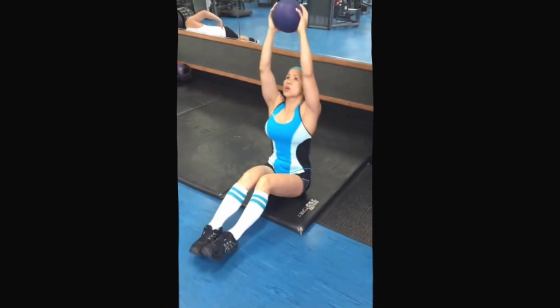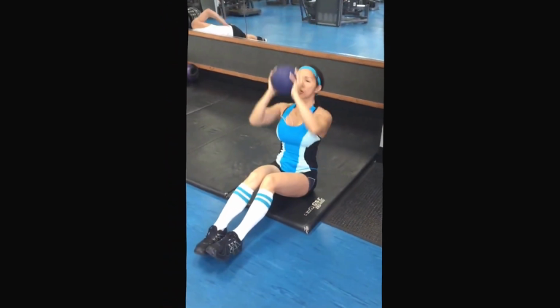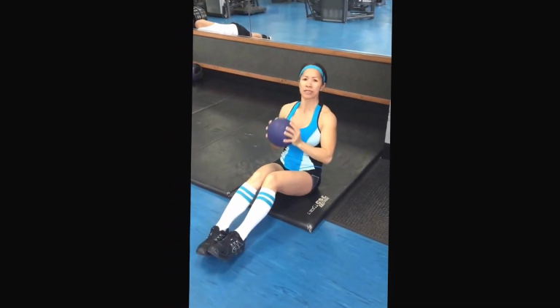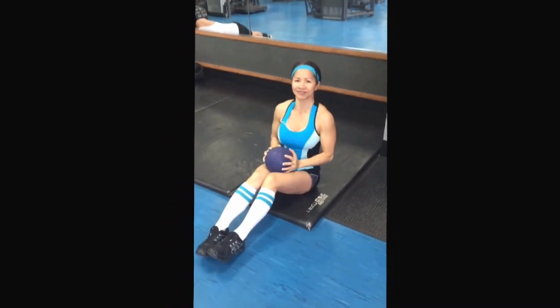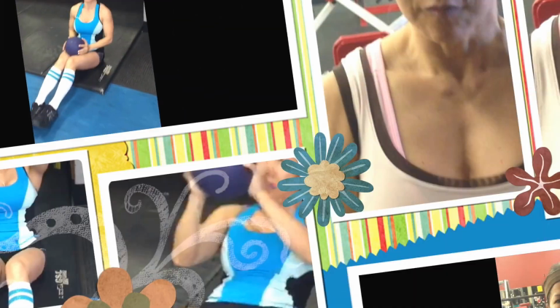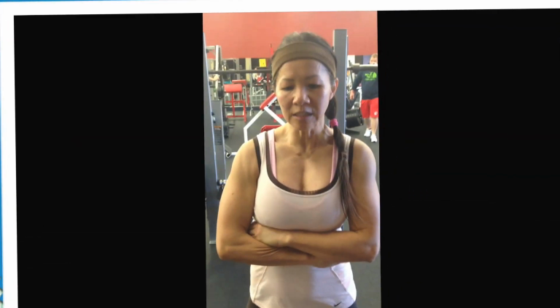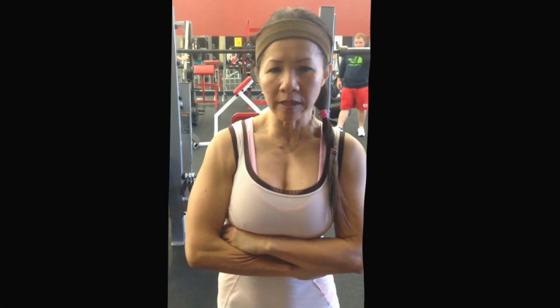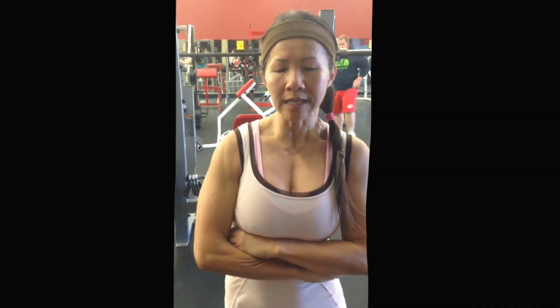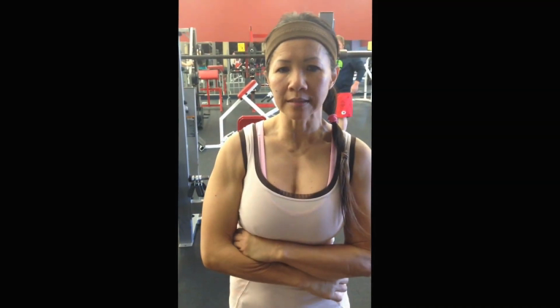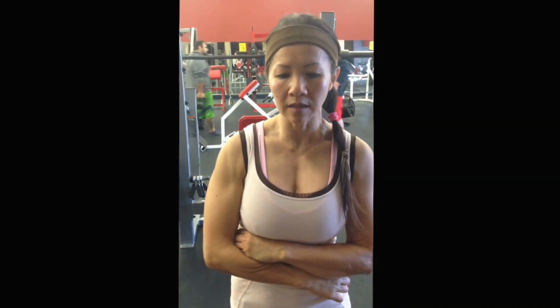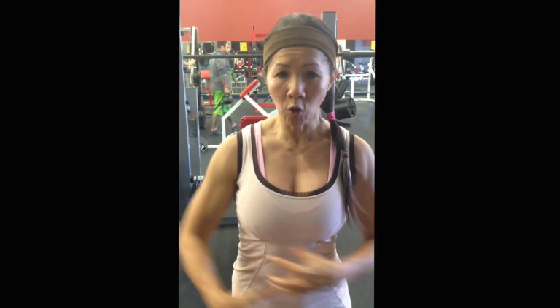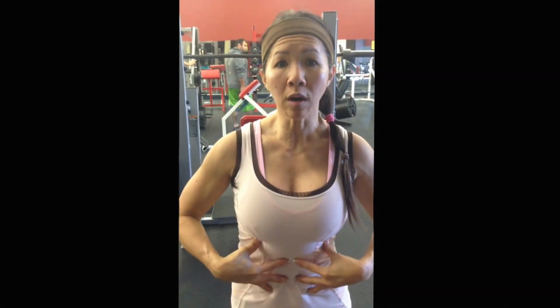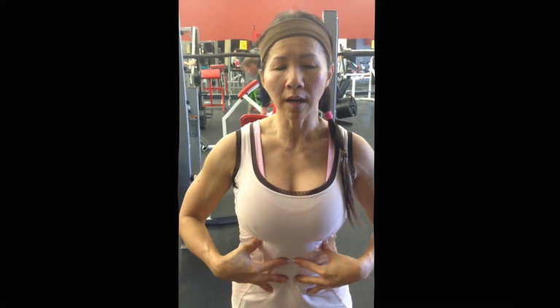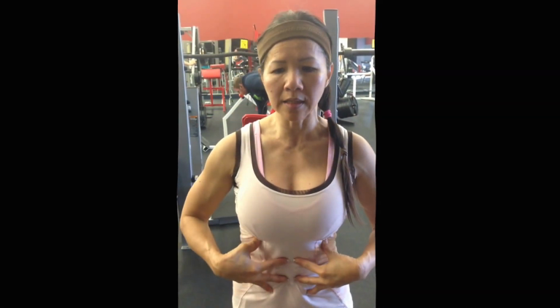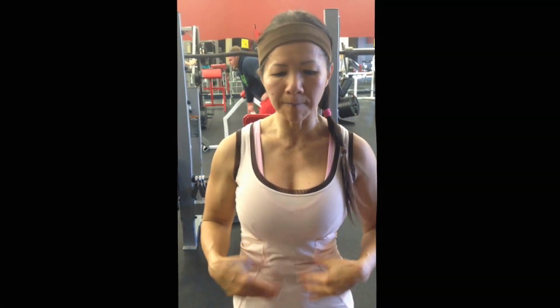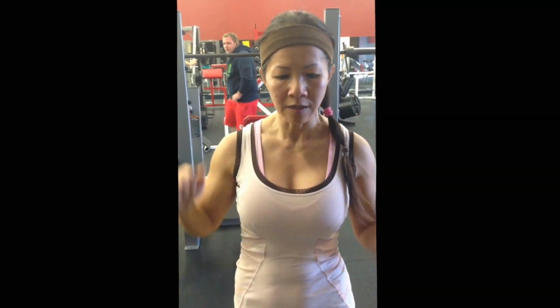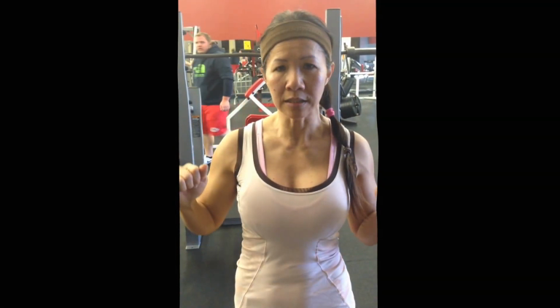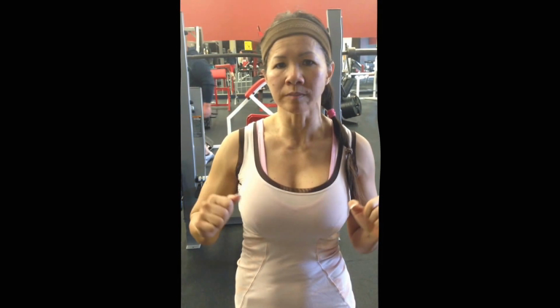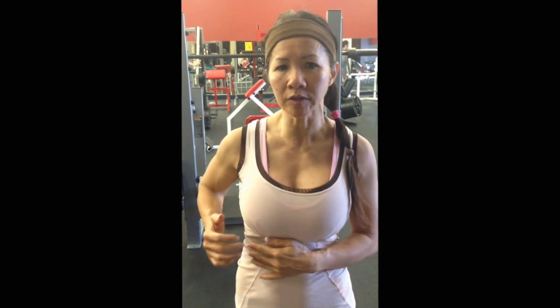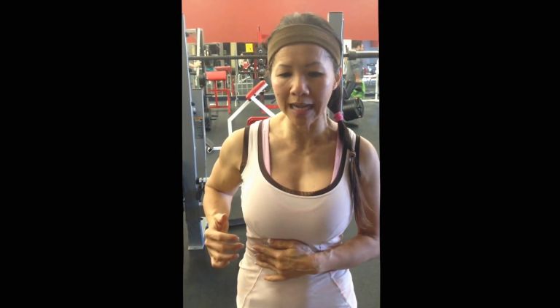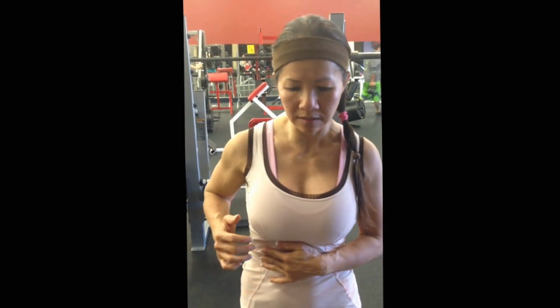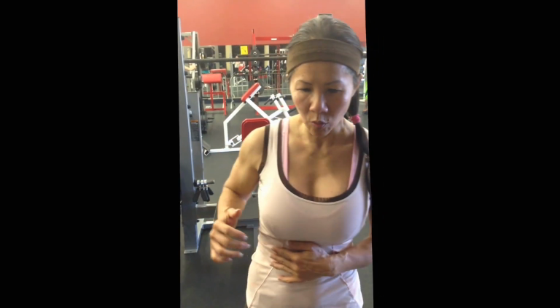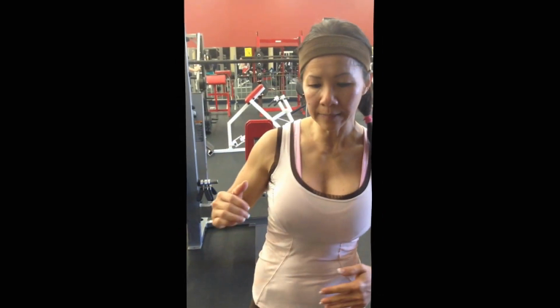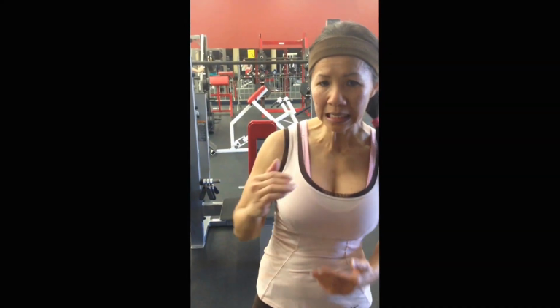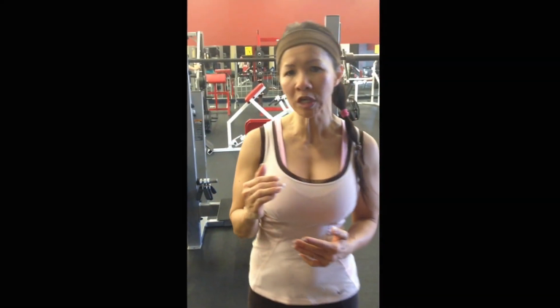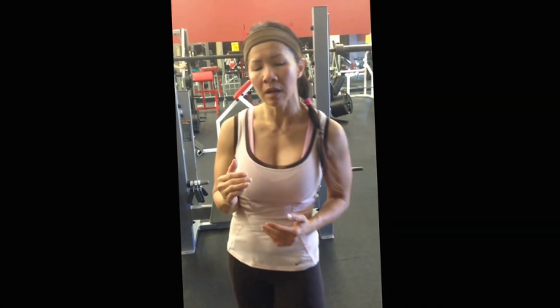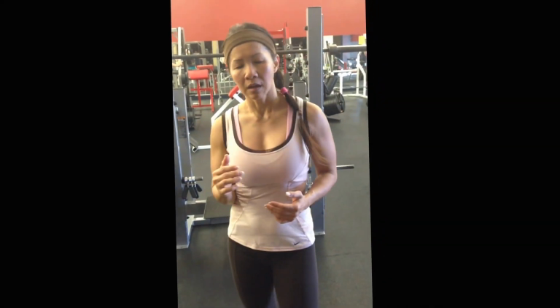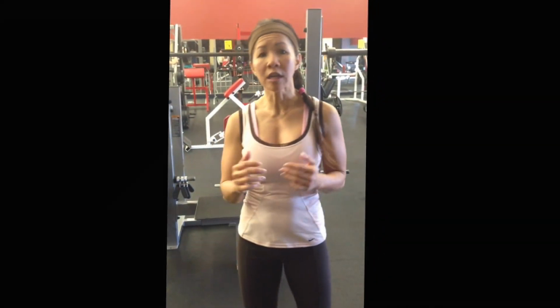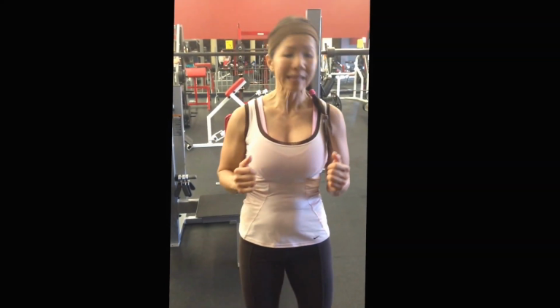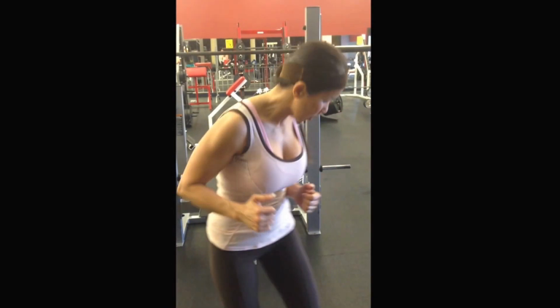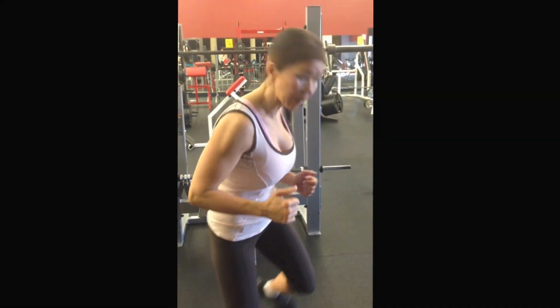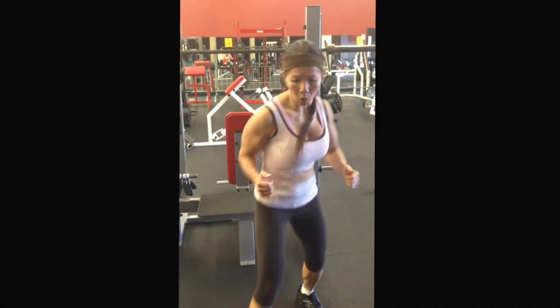Hey guys, this morning I'm going to demonstrate exercises for core and chest and arms and also mats — with the decline push-up, alternating with a single dumbbell row.